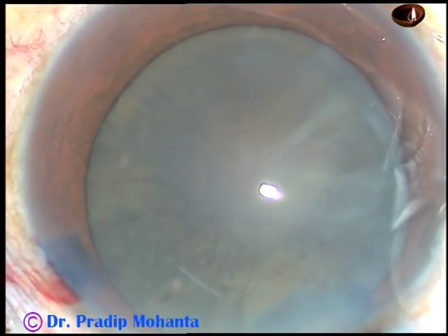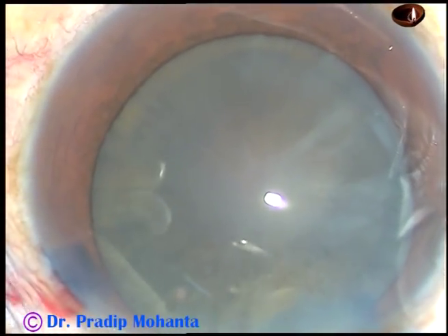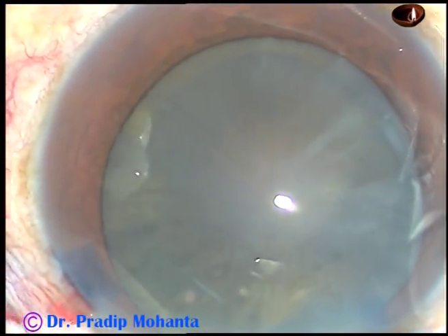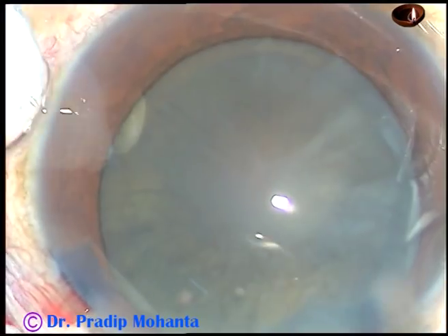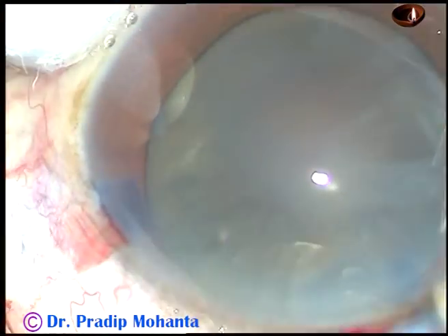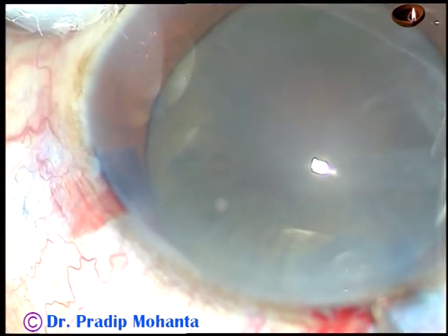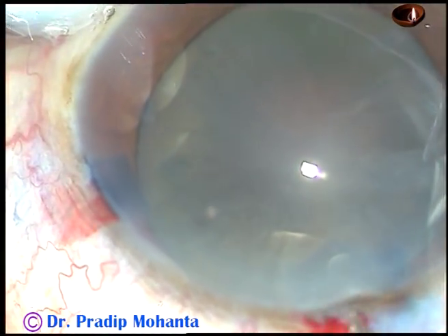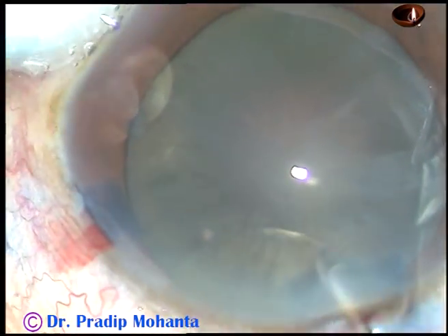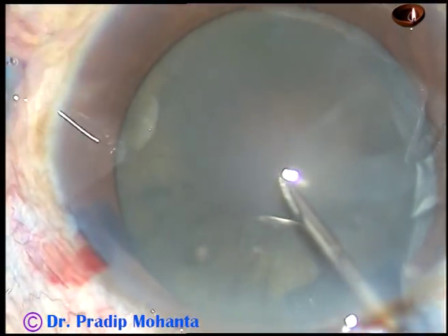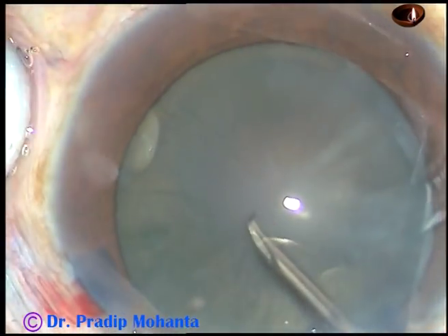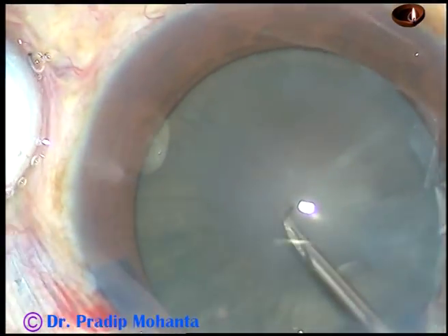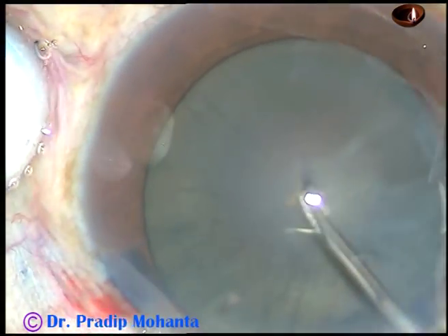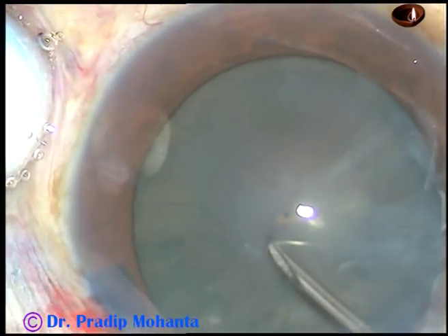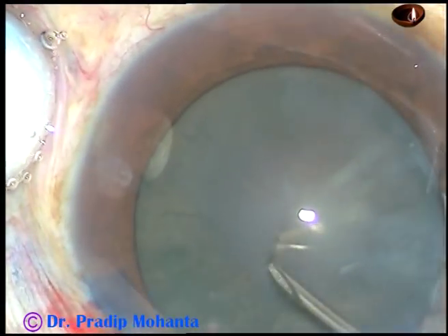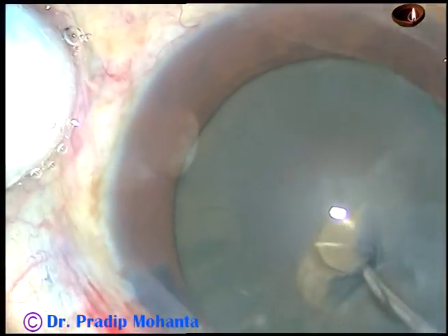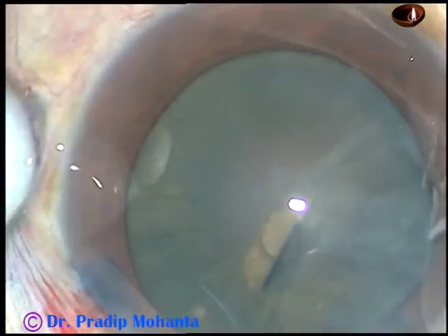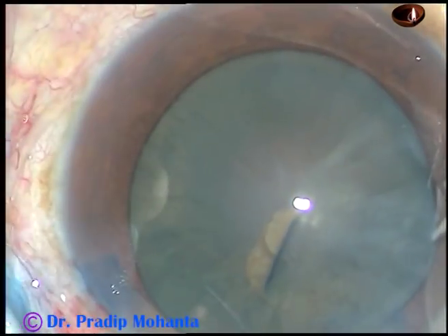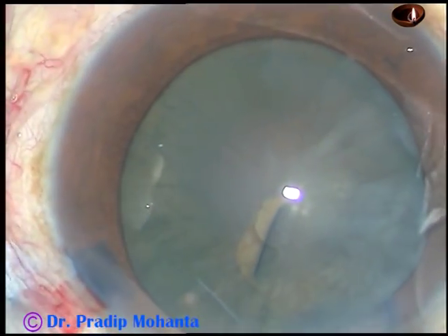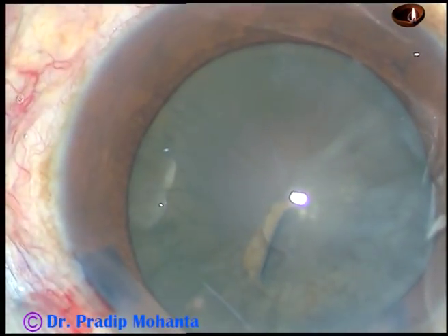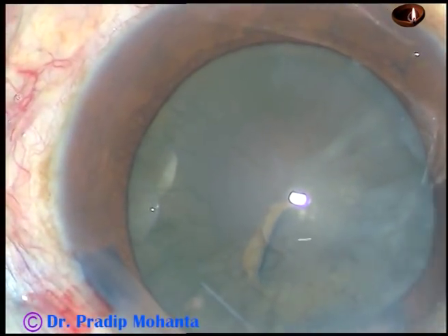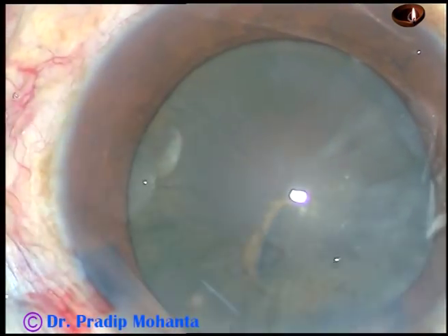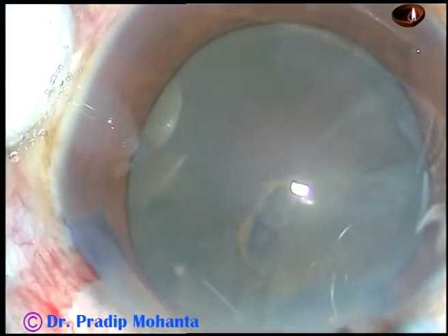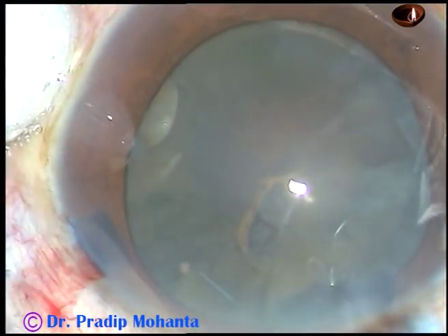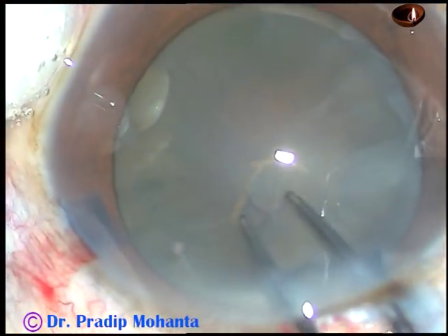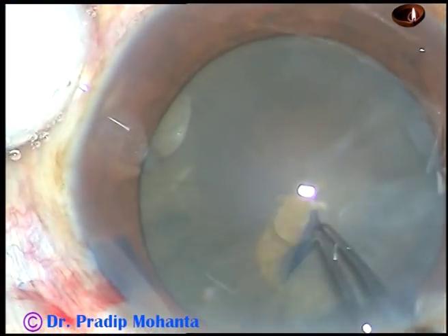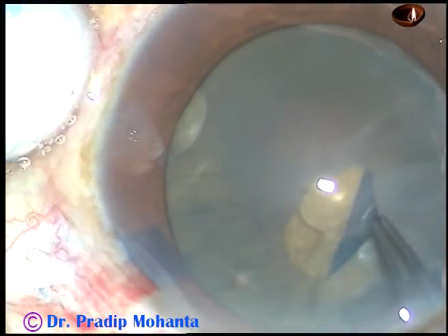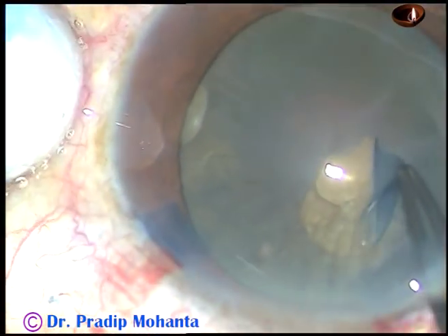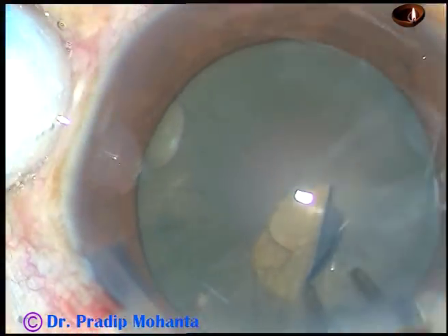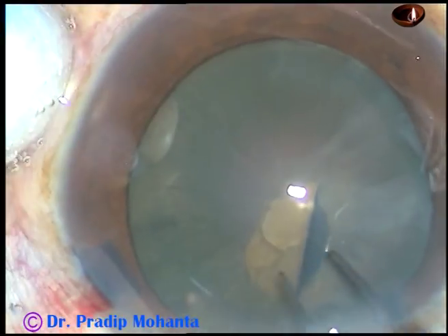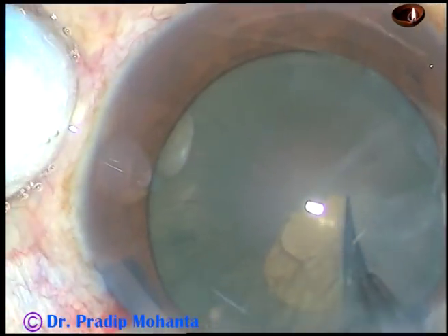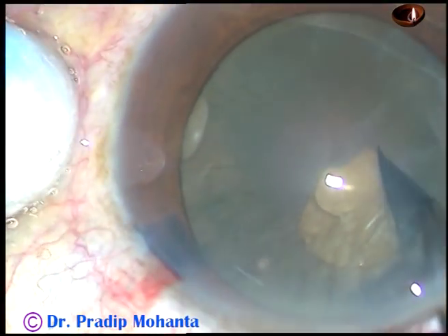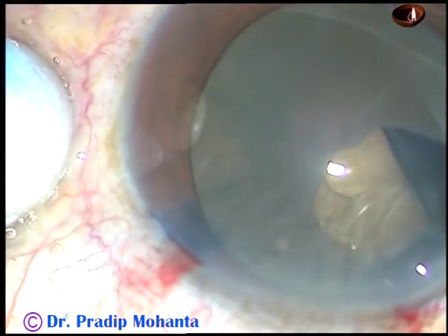Now capsulorhexis begins. A 26-gauge needle capsular flap is made. I hold this flap with a Utrata forceps and move anti-clockwise.